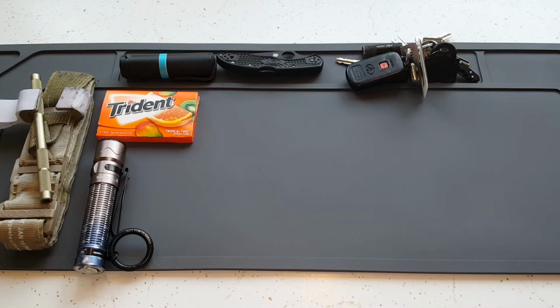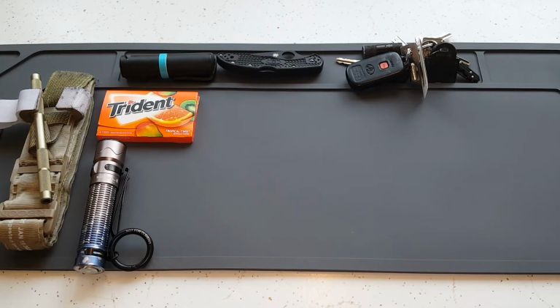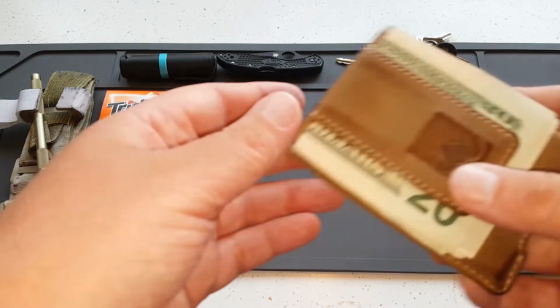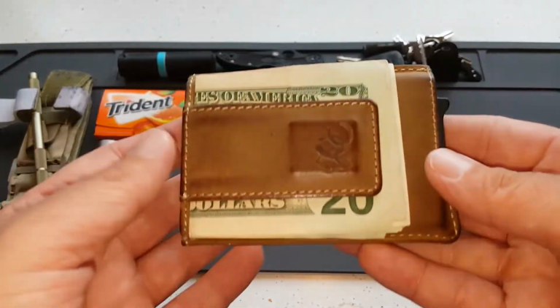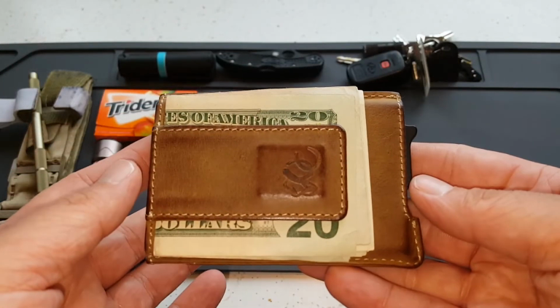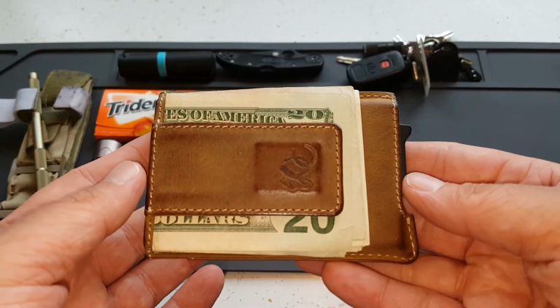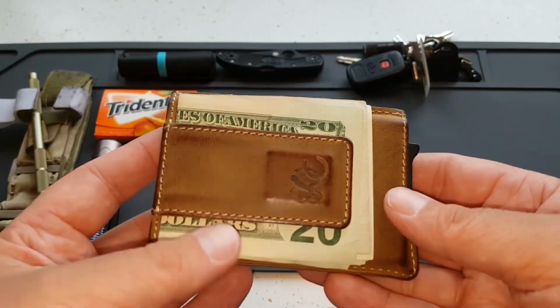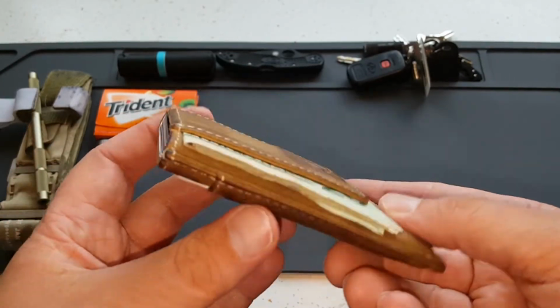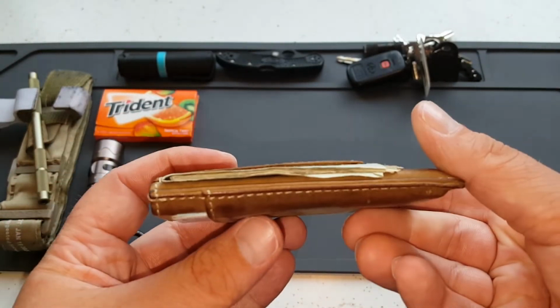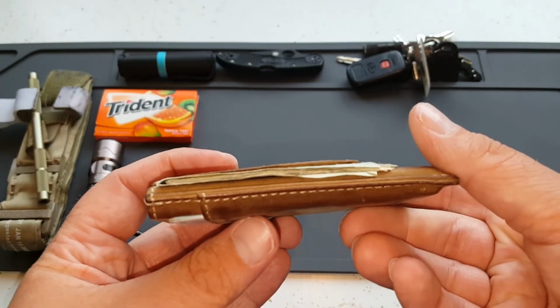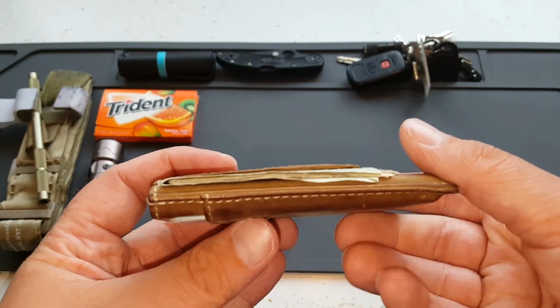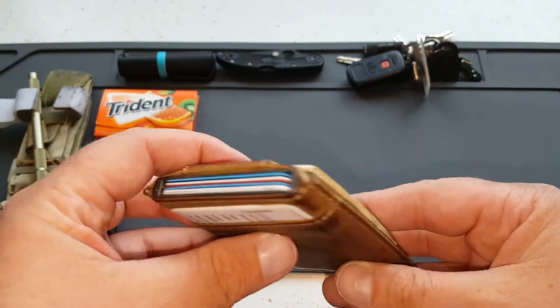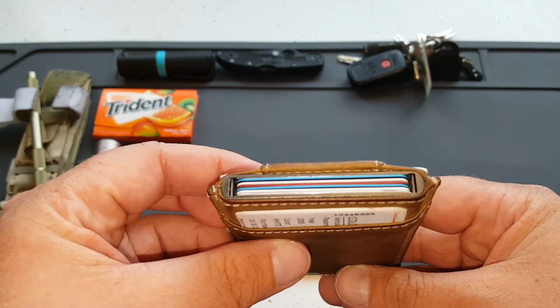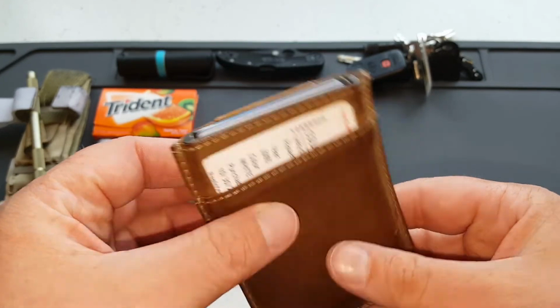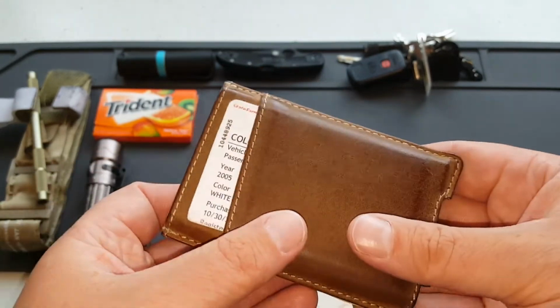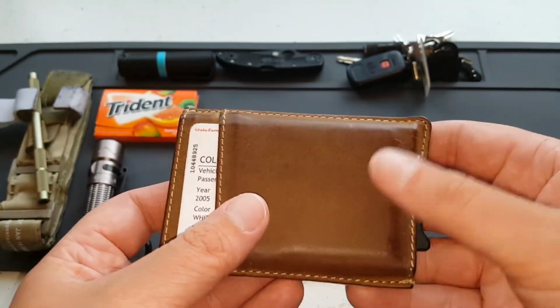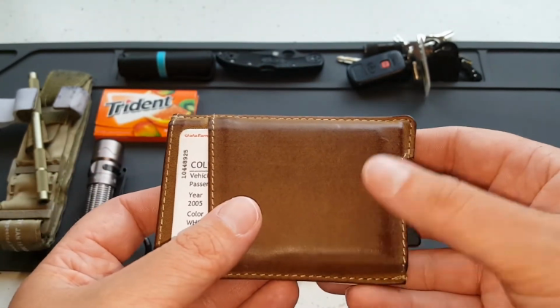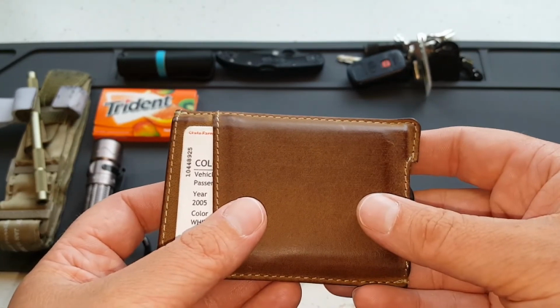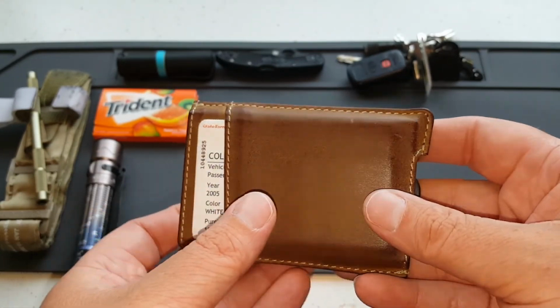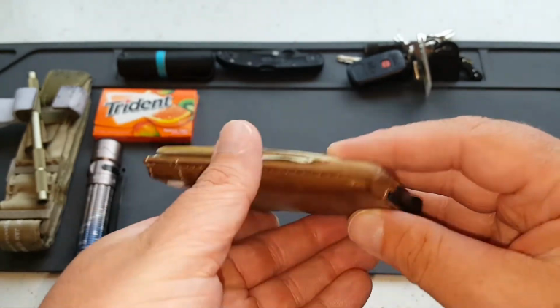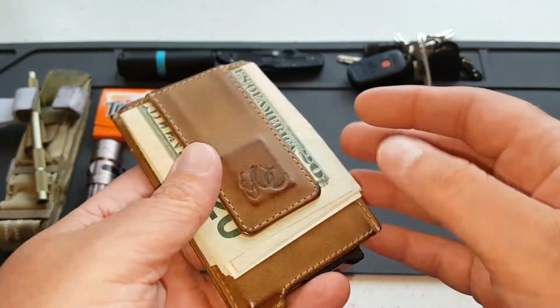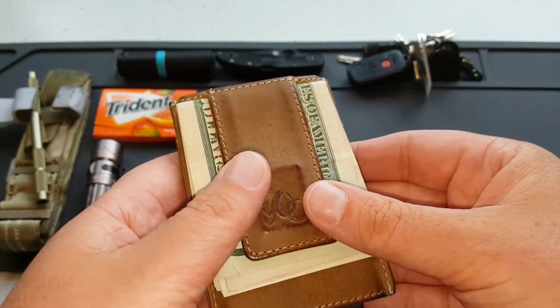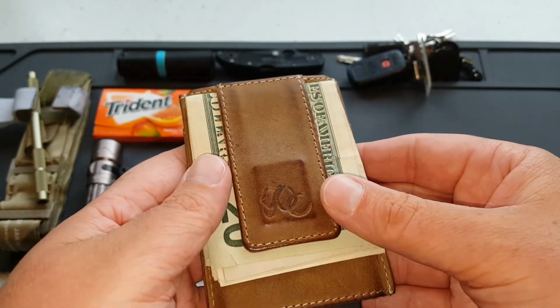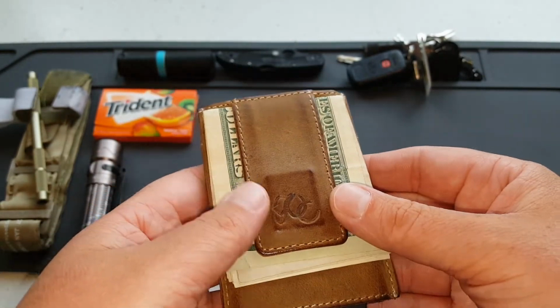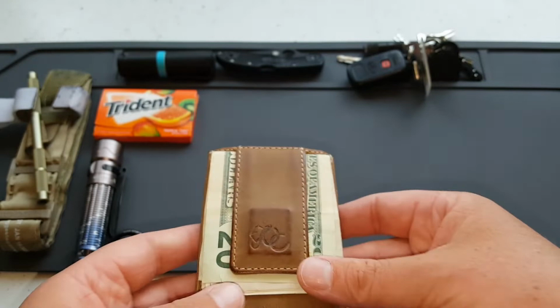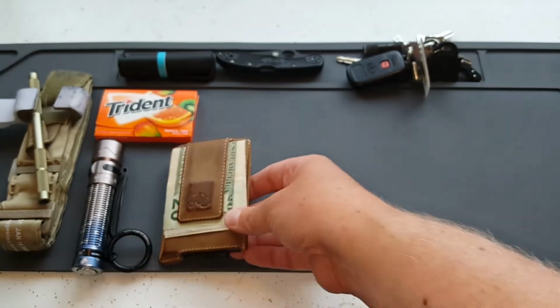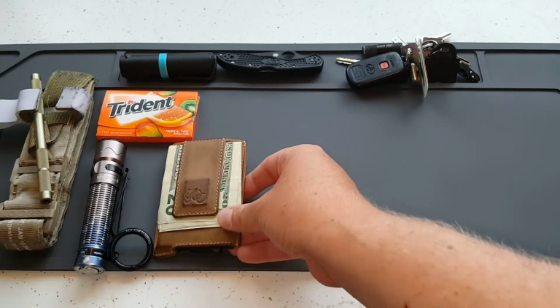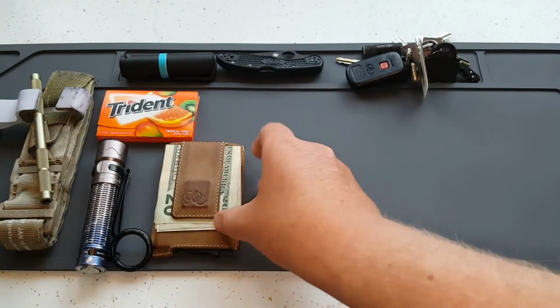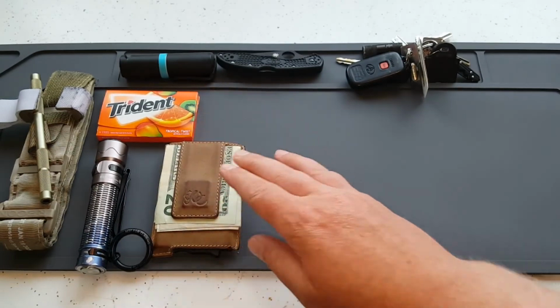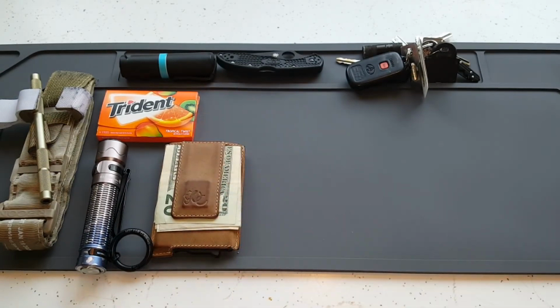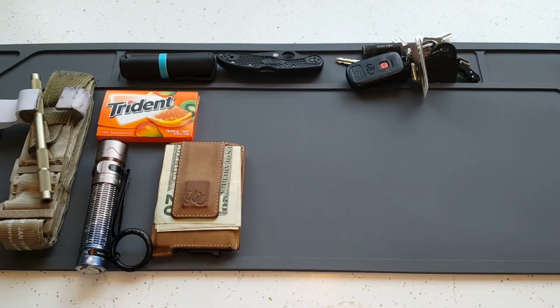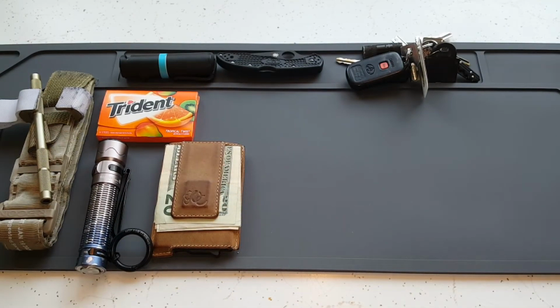Up next is another new item — a new minimalist wallet. You can see how thin it is. I'm going to actually work up a quick review on this at some point too. It's from Urban Cowboy, it's a fantastic wallet — absolutely love it so far.